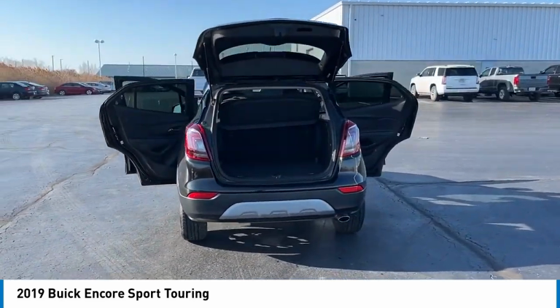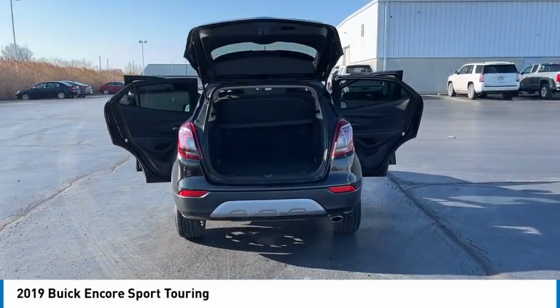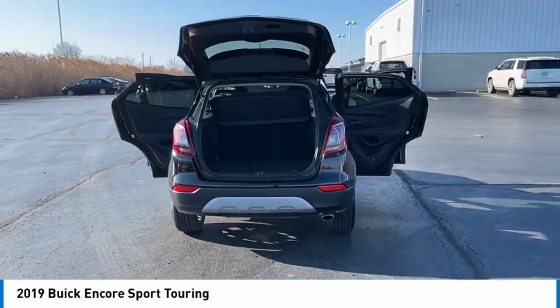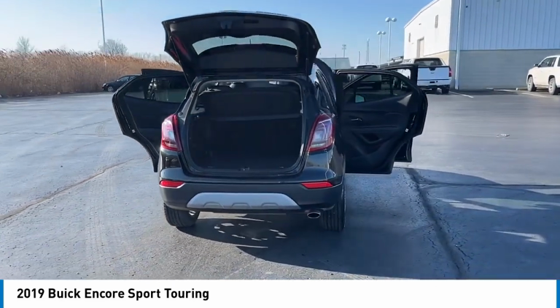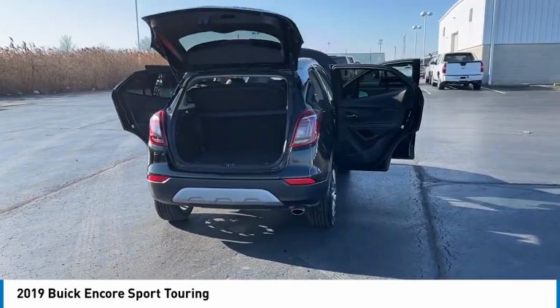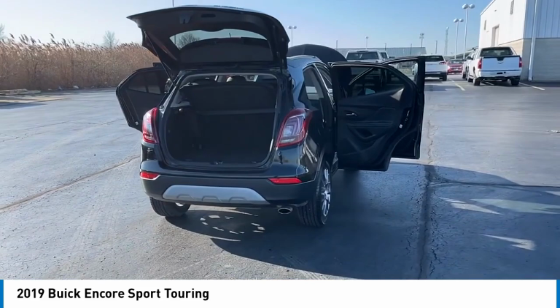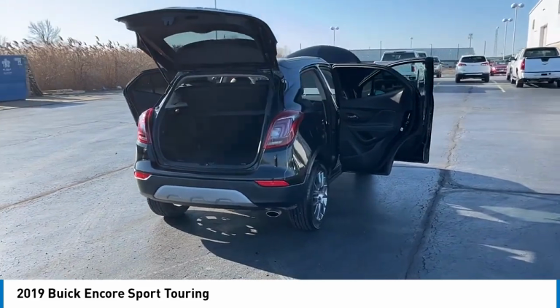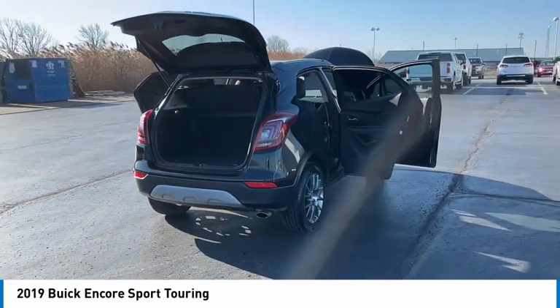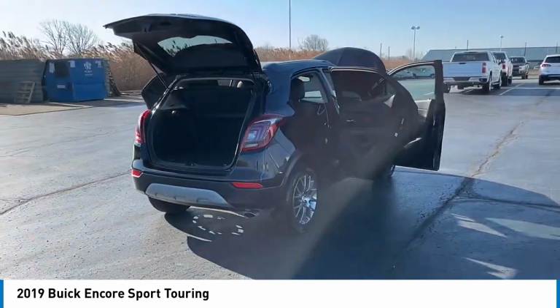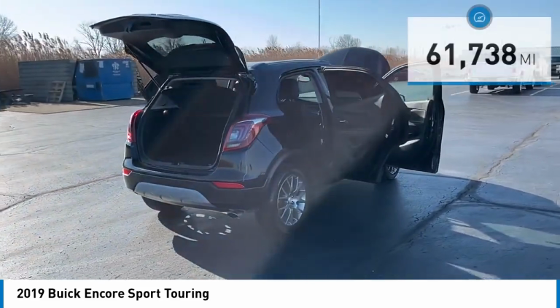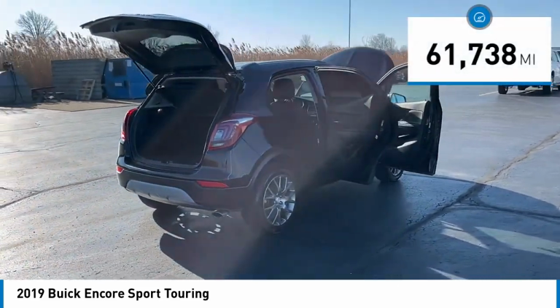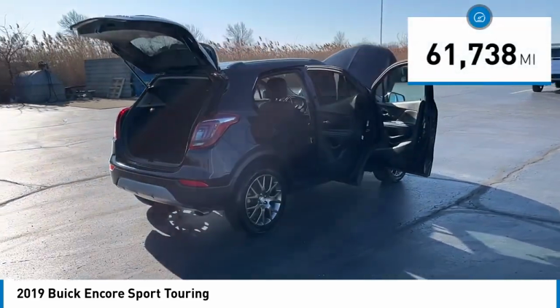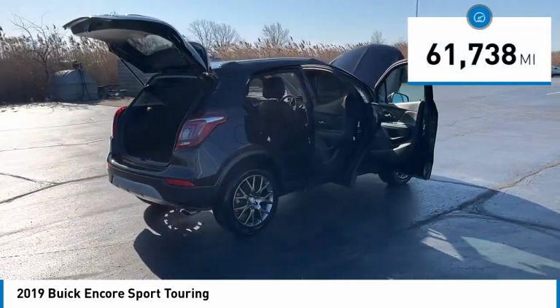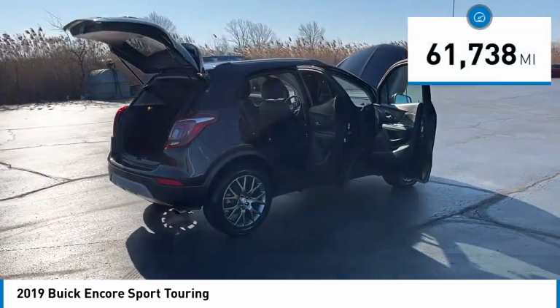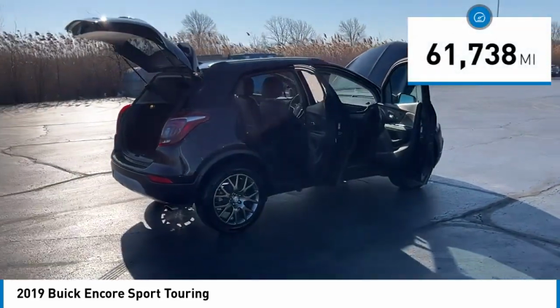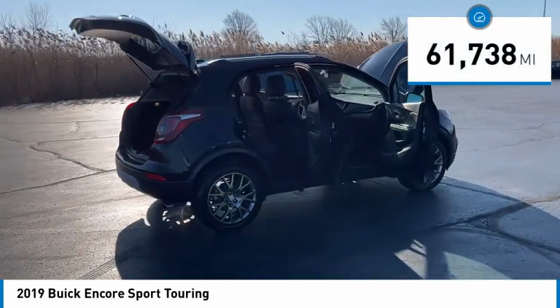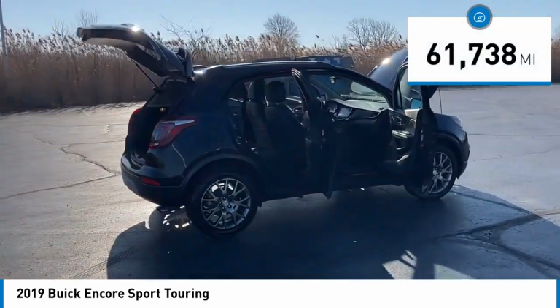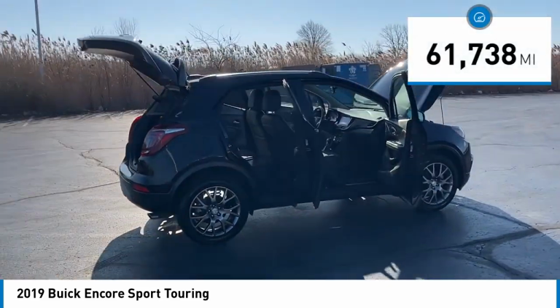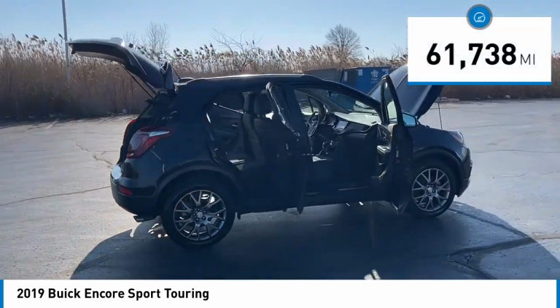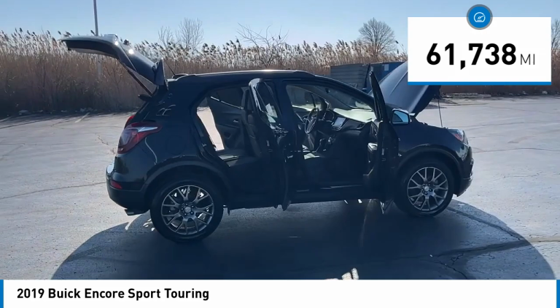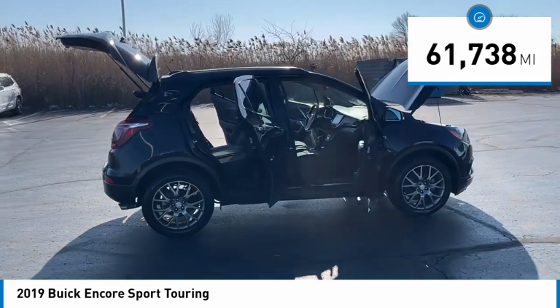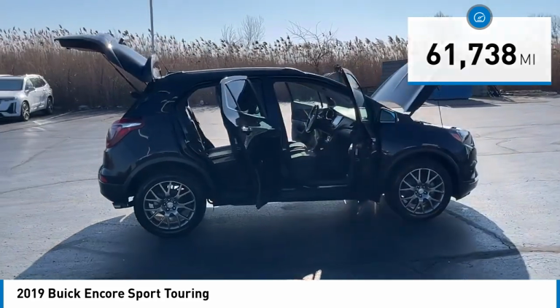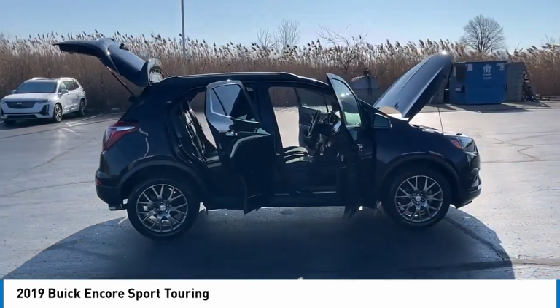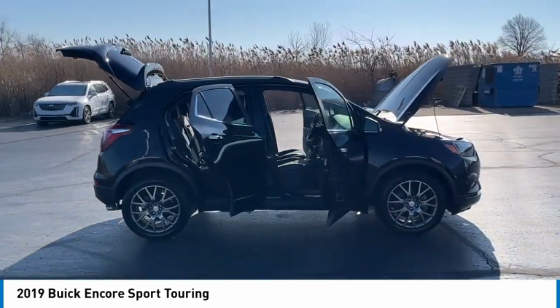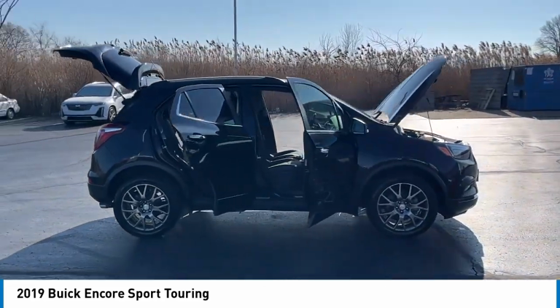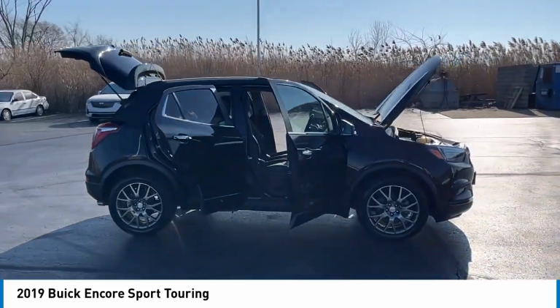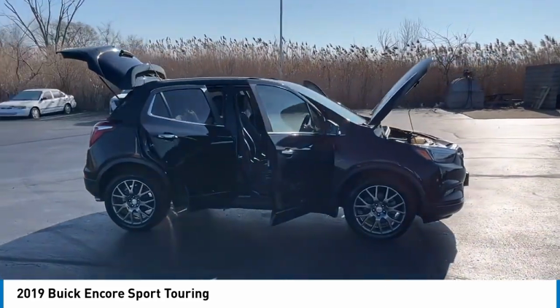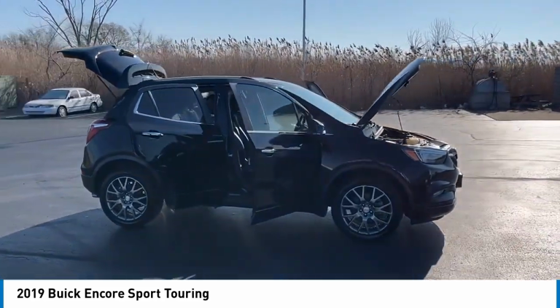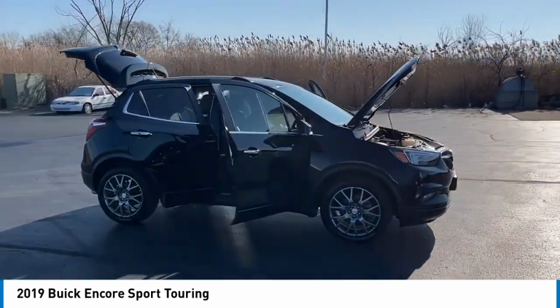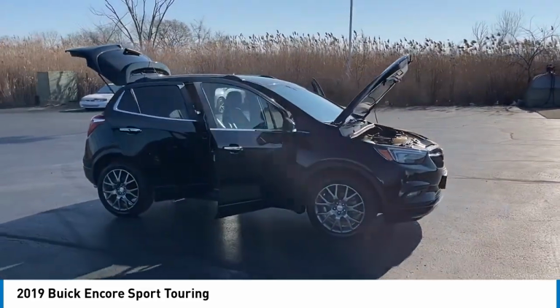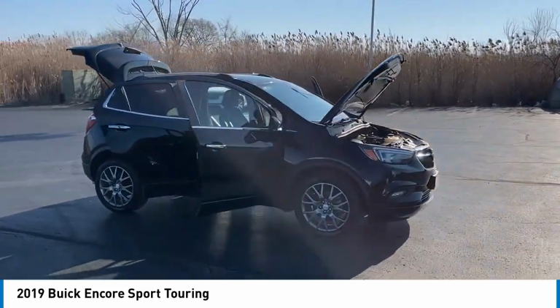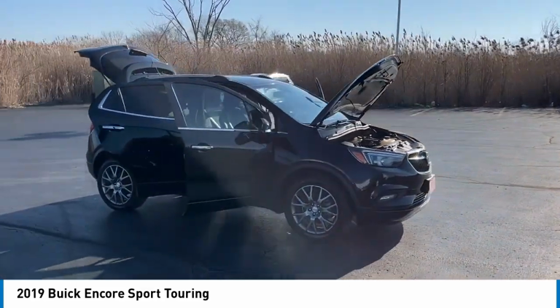Standard features that would make any car owner smile. This vehicle has less than 65,000 miles. Here are some of this vehicle's great options: alloy wheels, rear spoiler, brake assist.